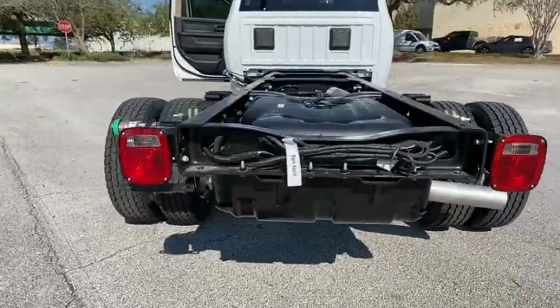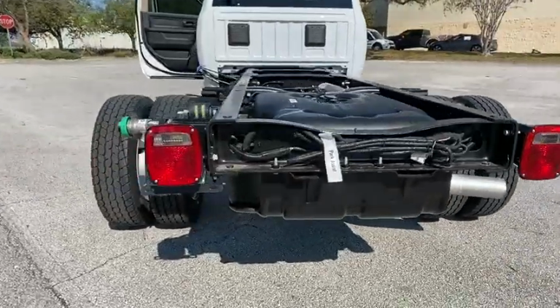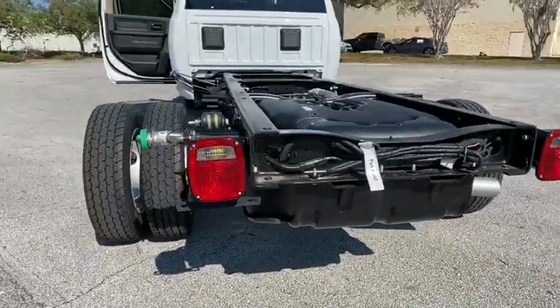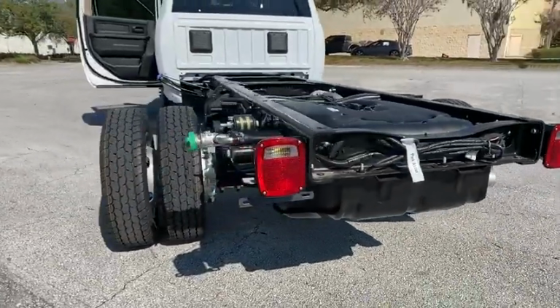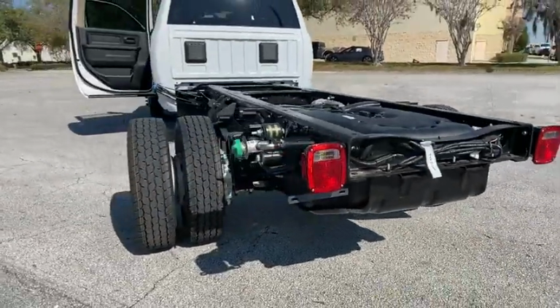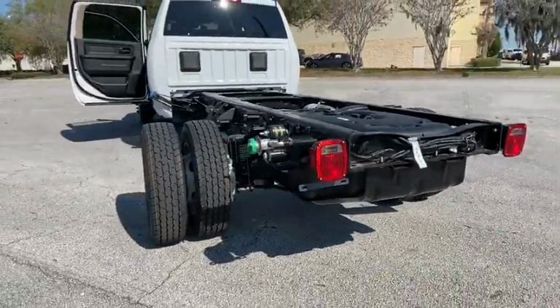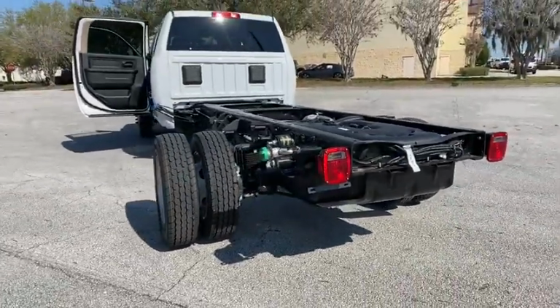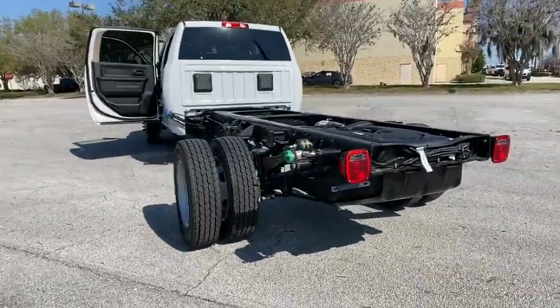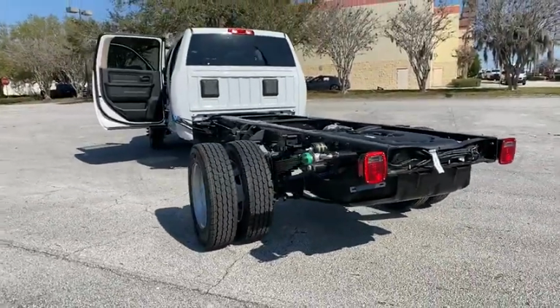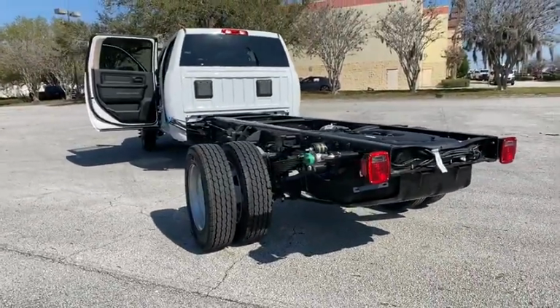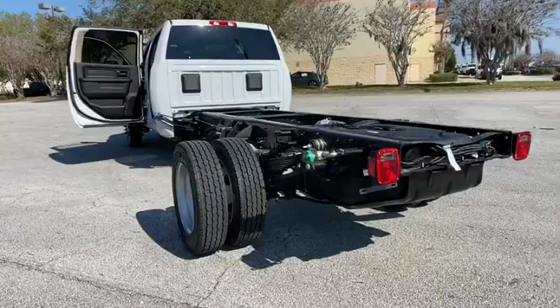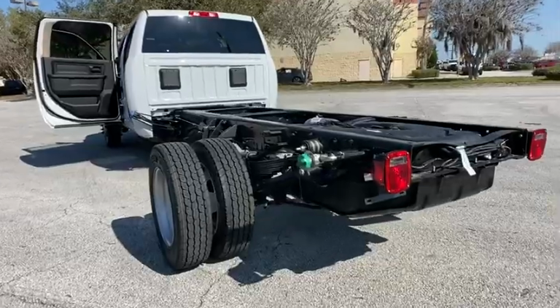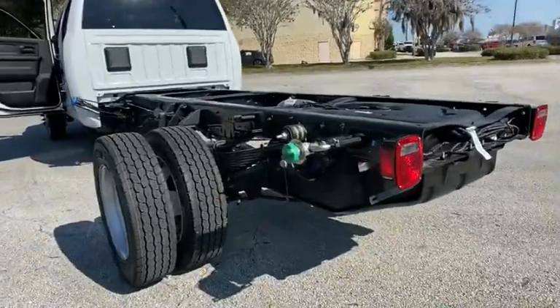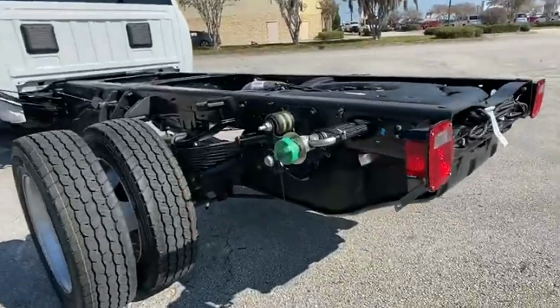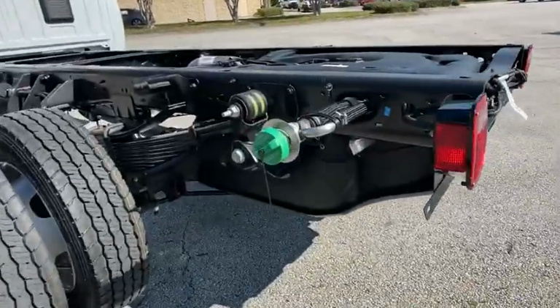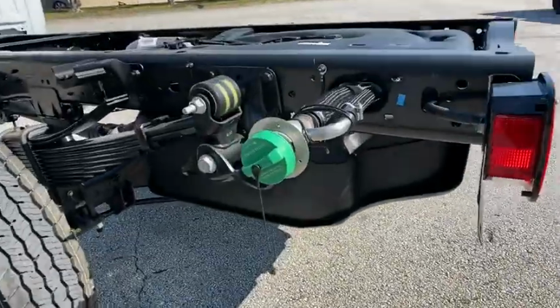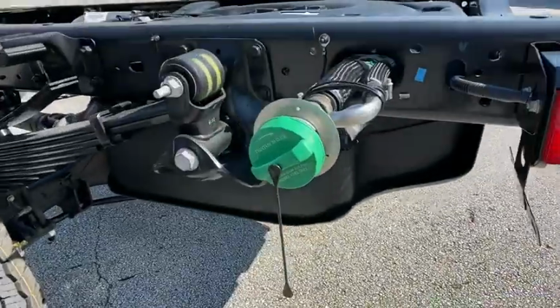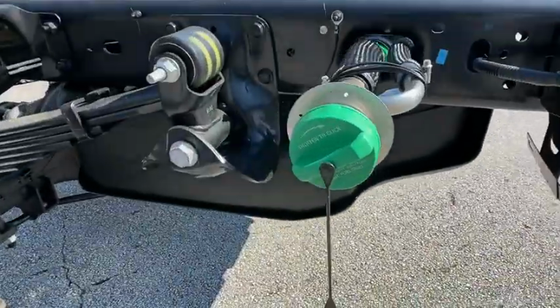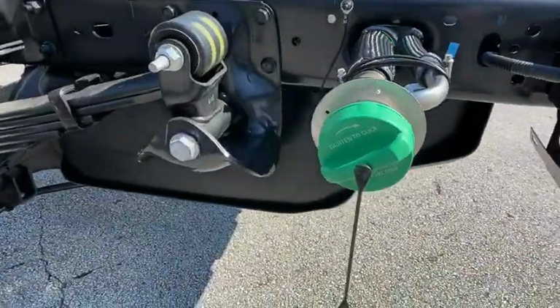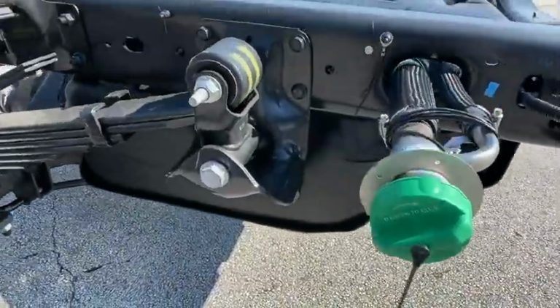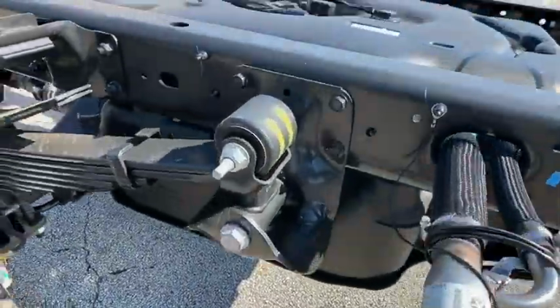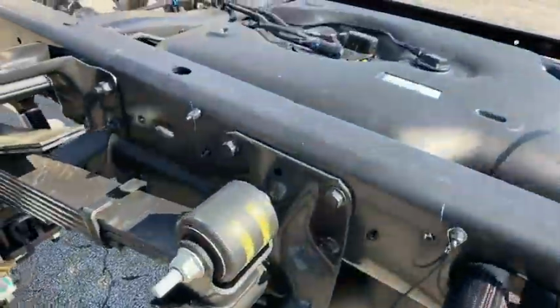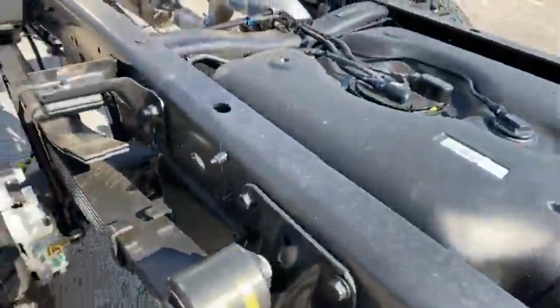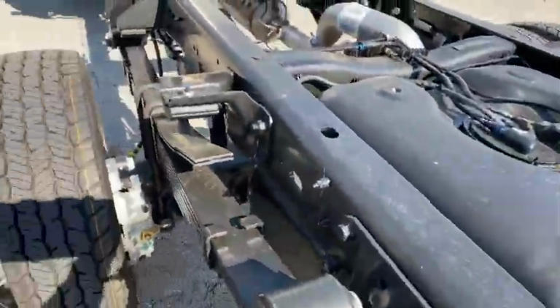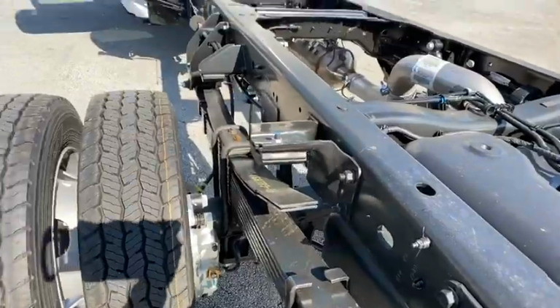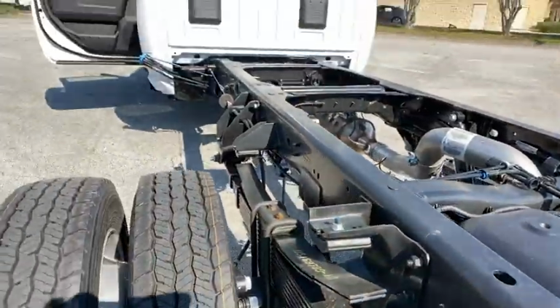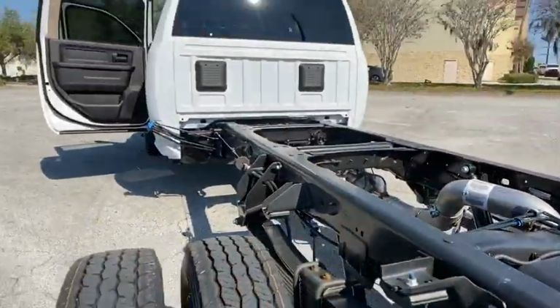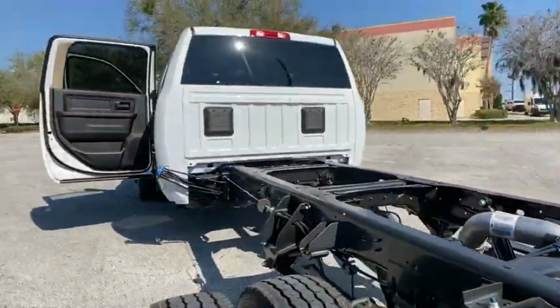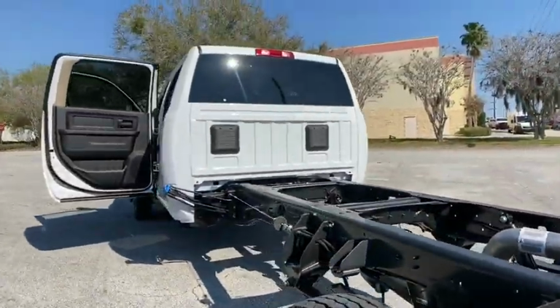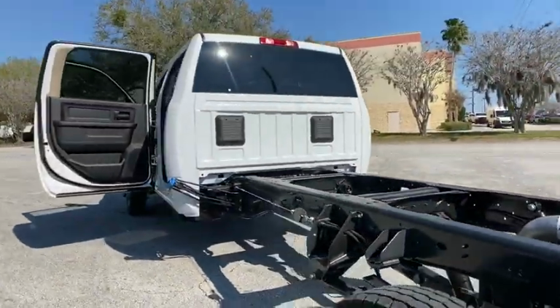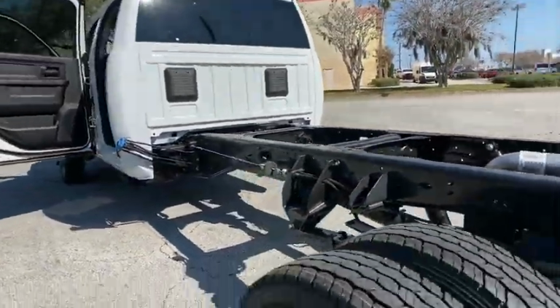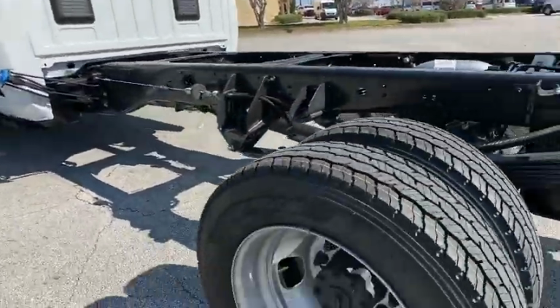AM-FM stereo radio, child safety locks, MP3 player, power windows, passenger airbag, power door locks, remote keyless entry, auxiliary audio input, daytime running lights.